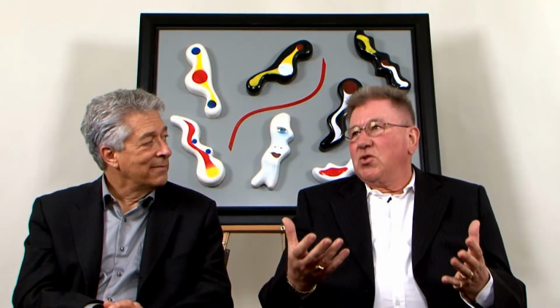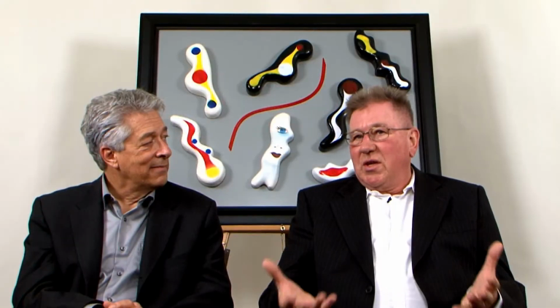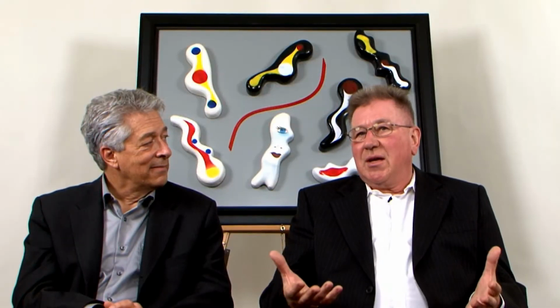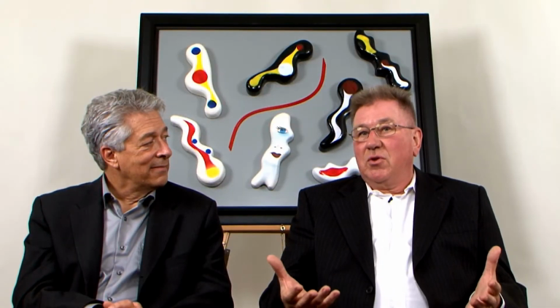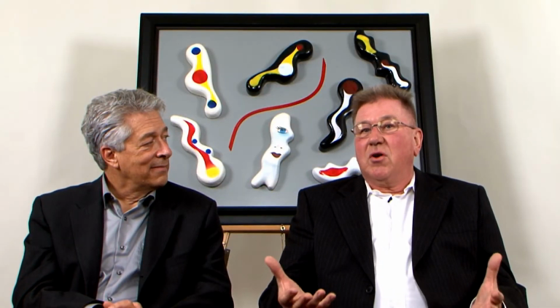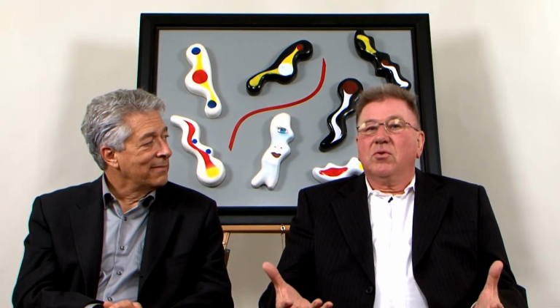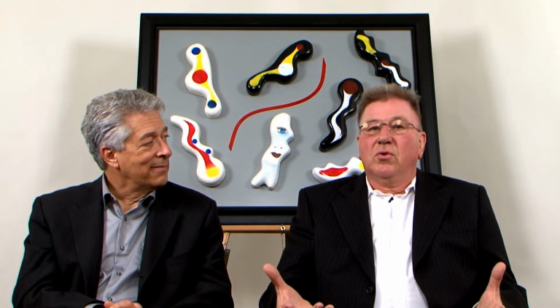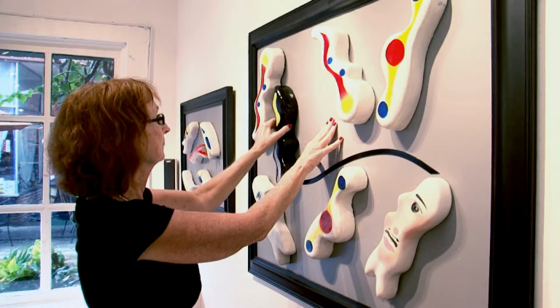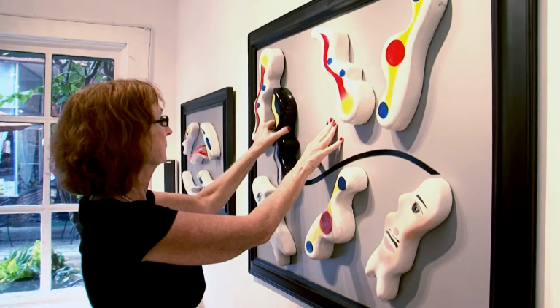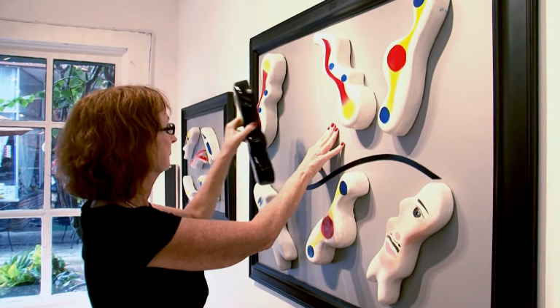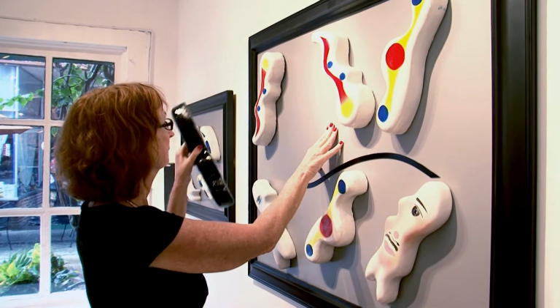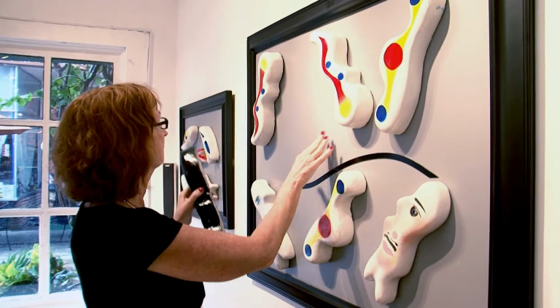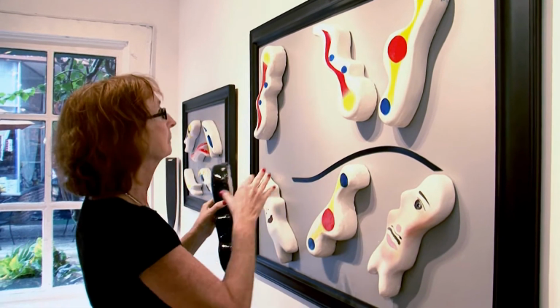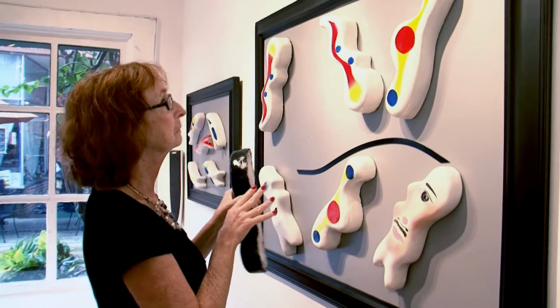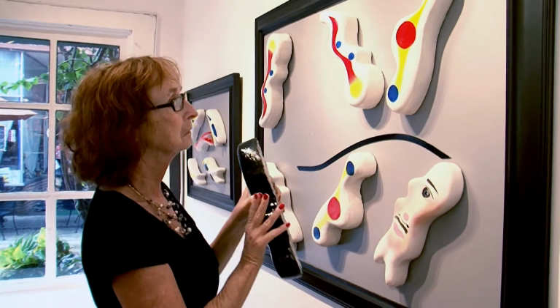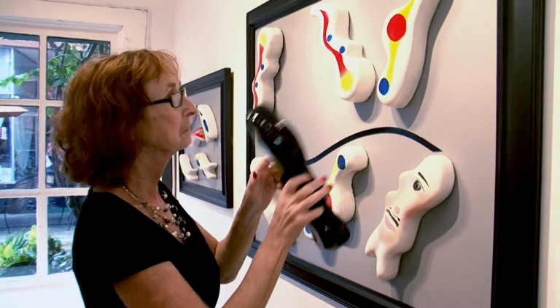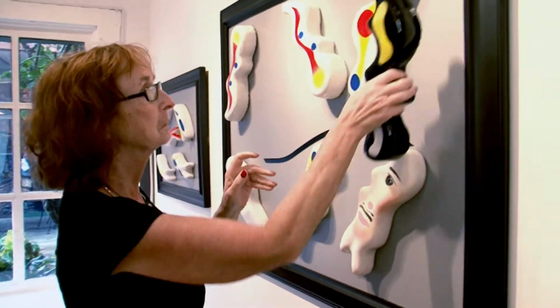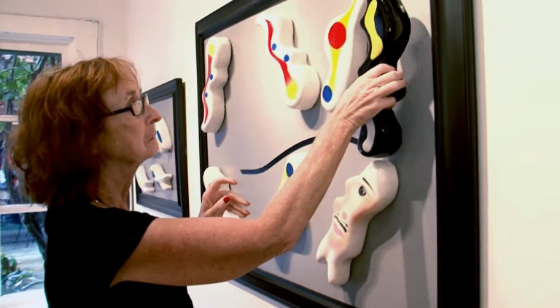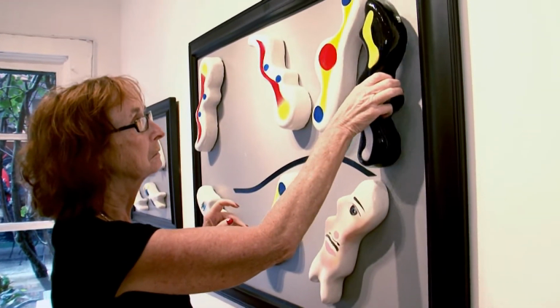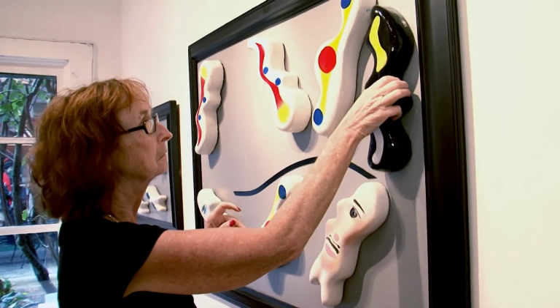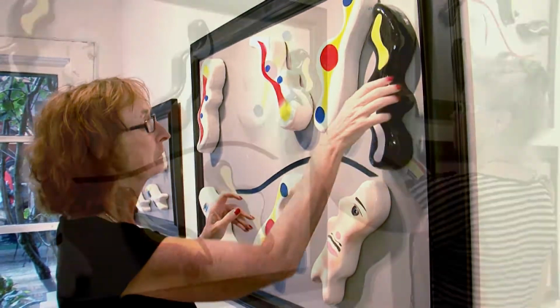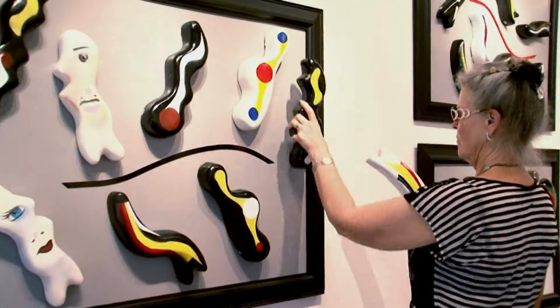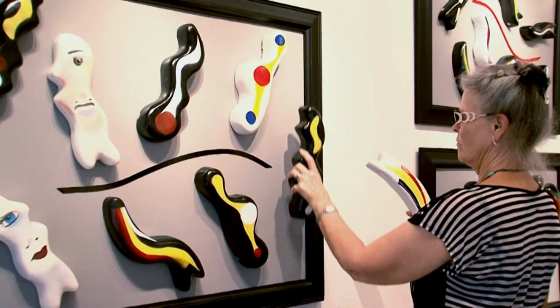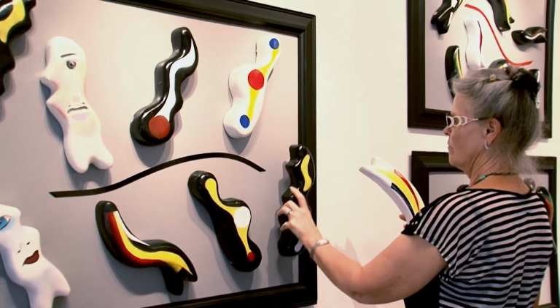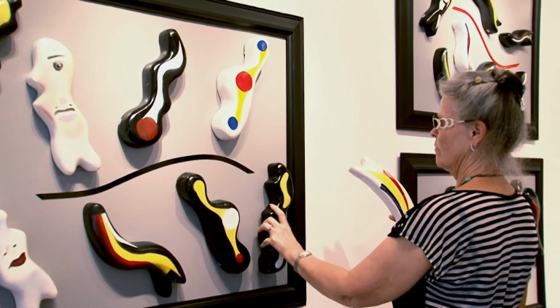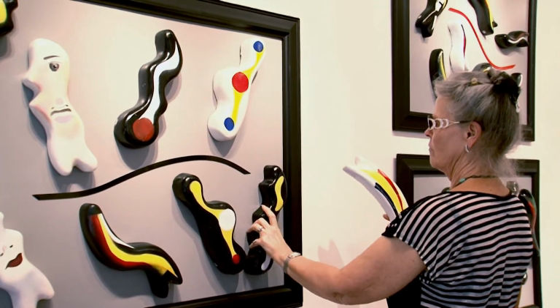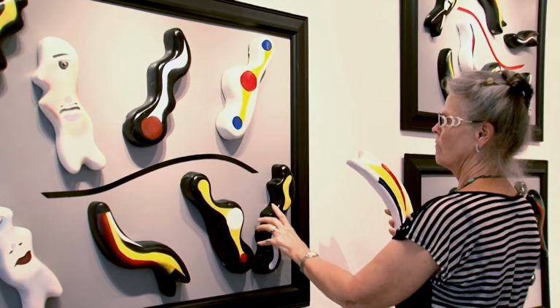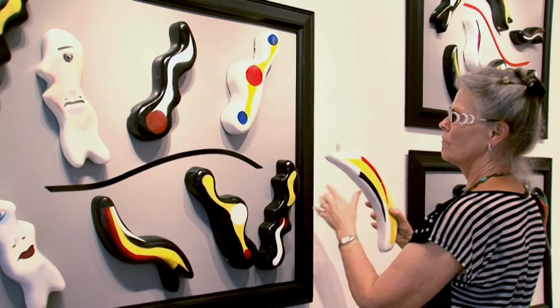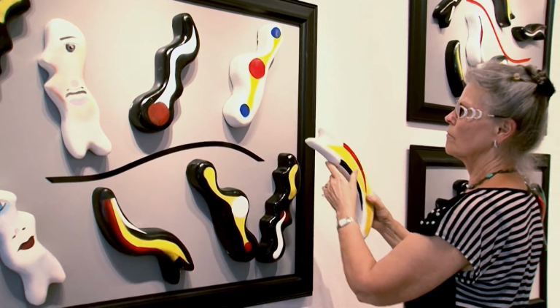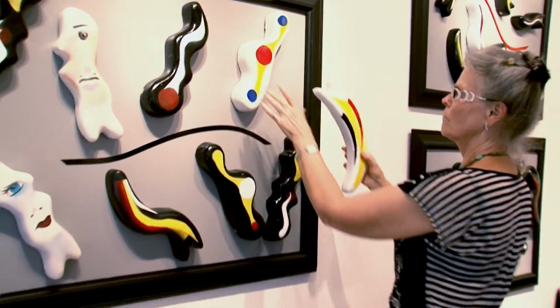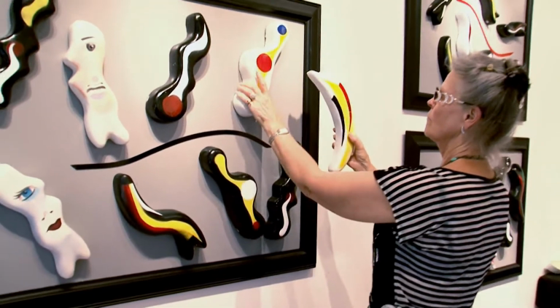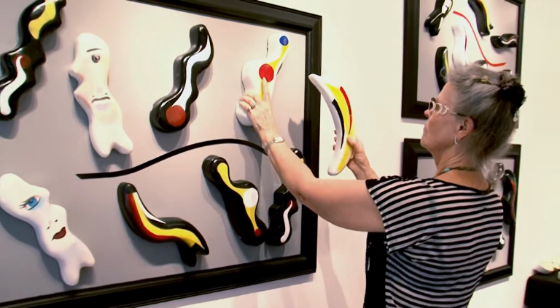As soon as somebody starts to look at this wall decoration, the purpose is for them to step up, touch it, and move it.